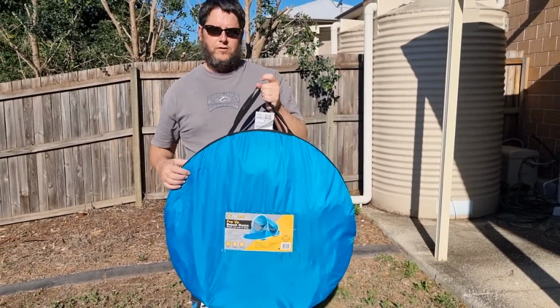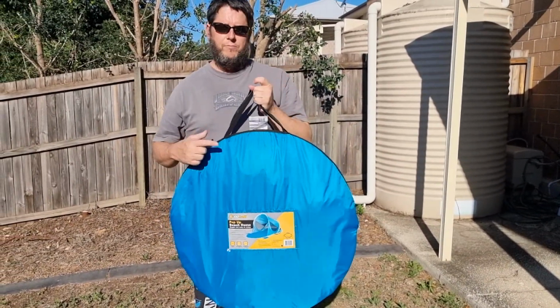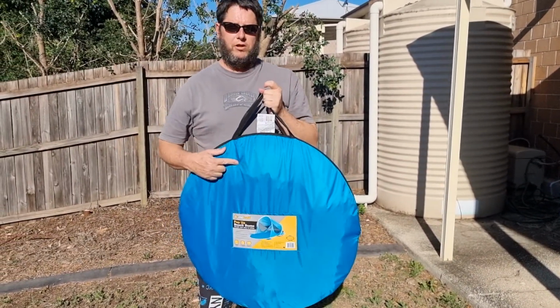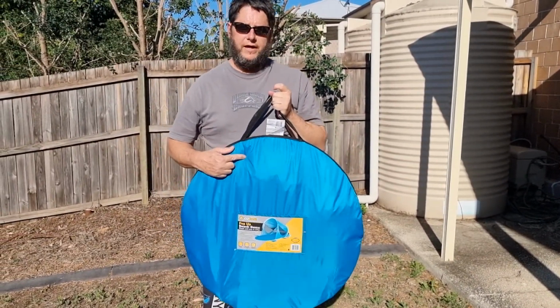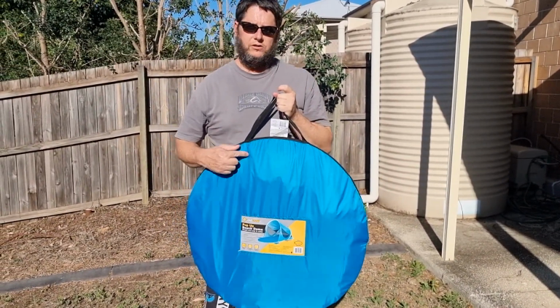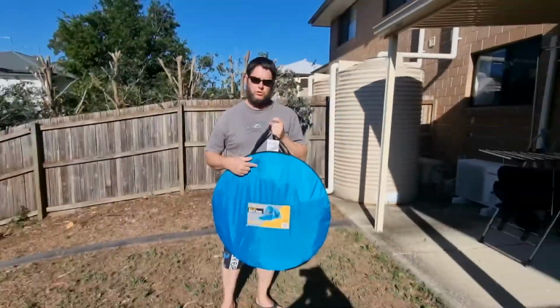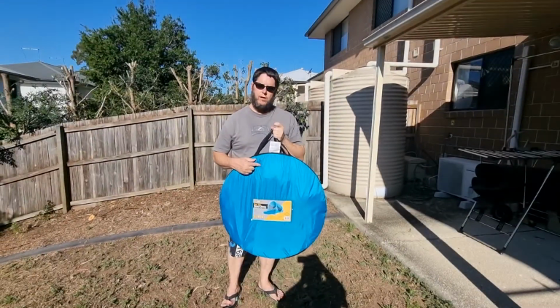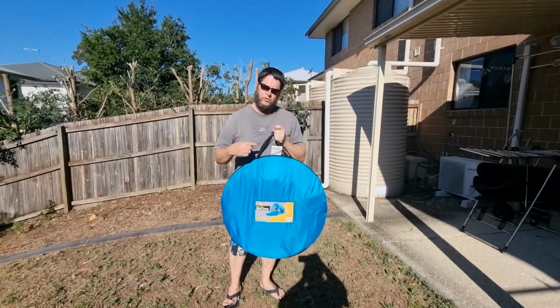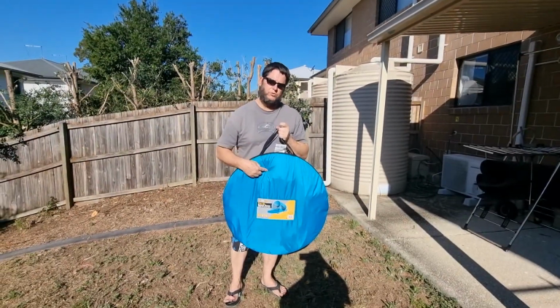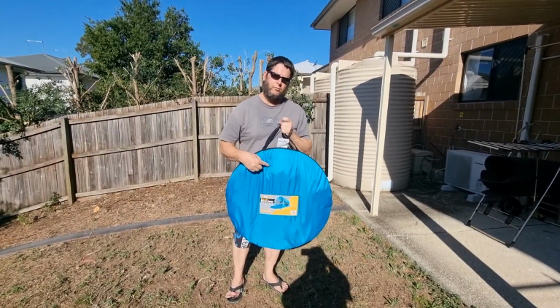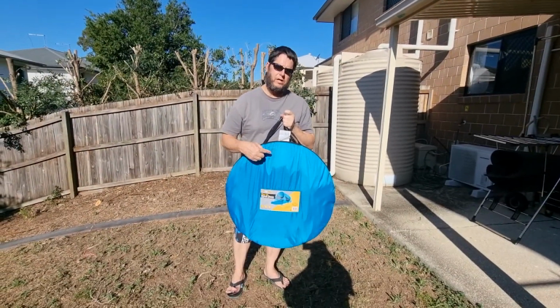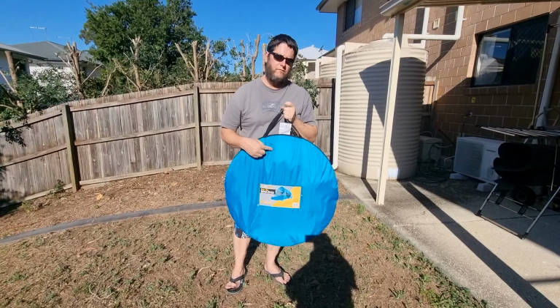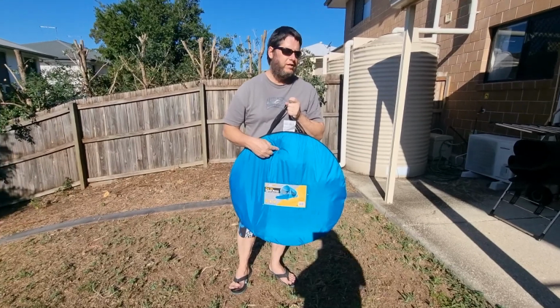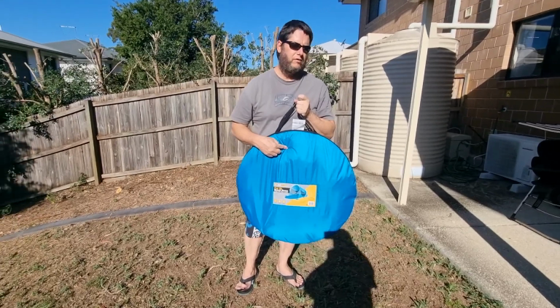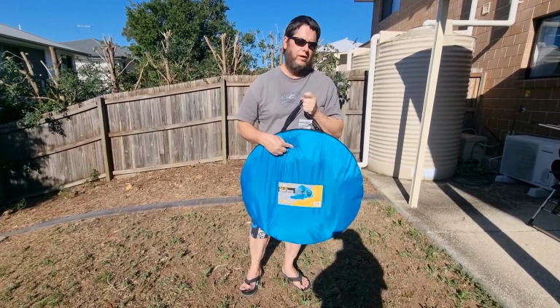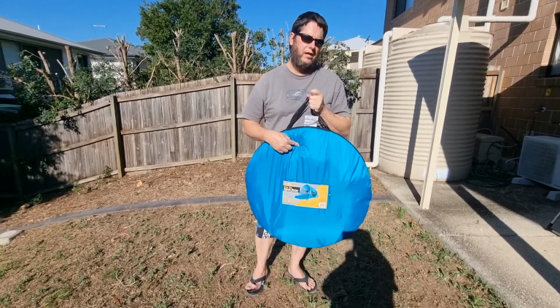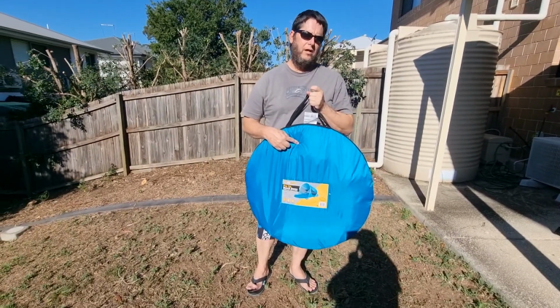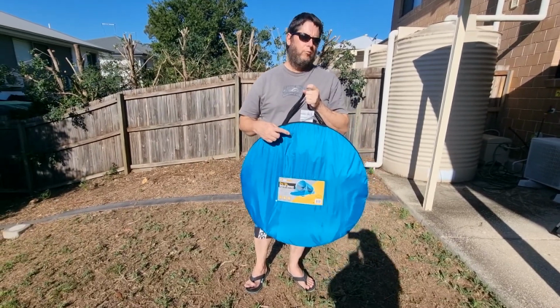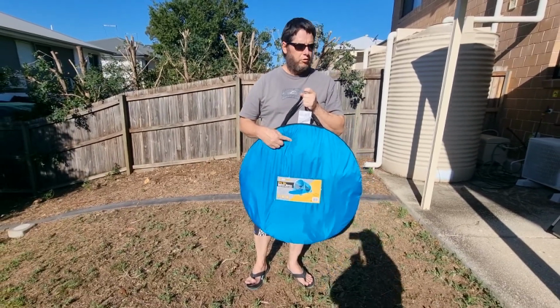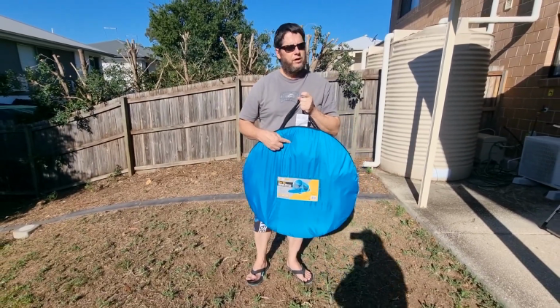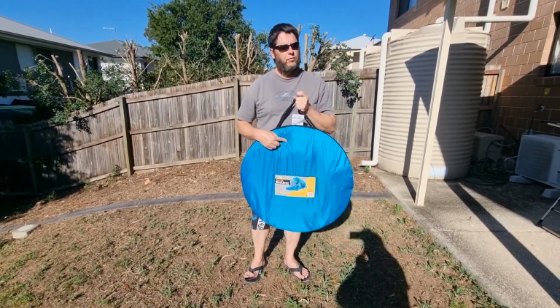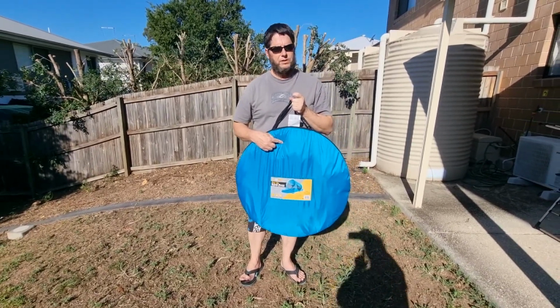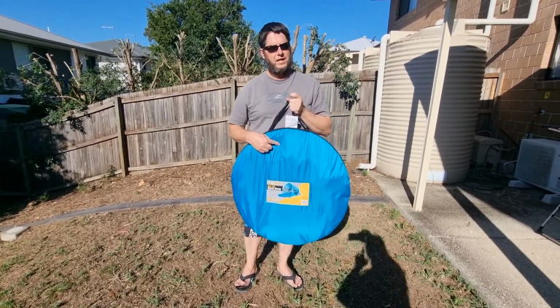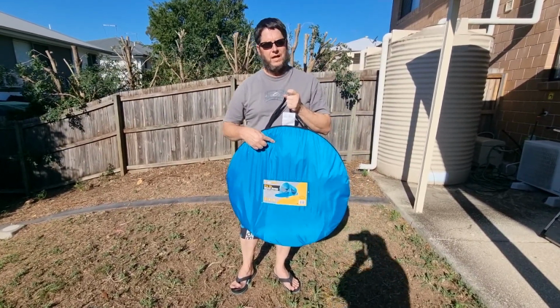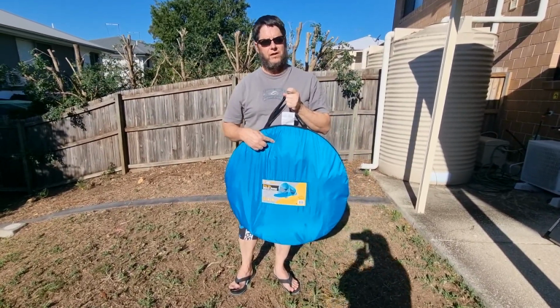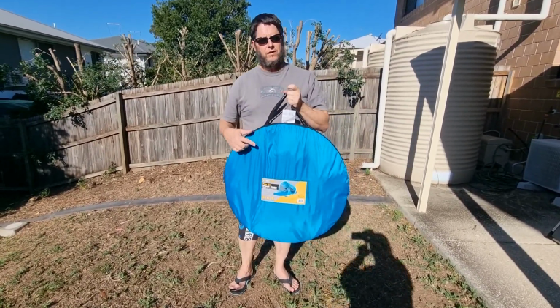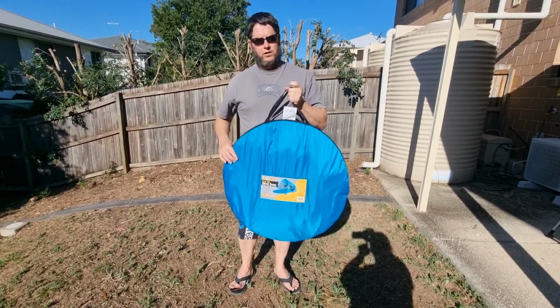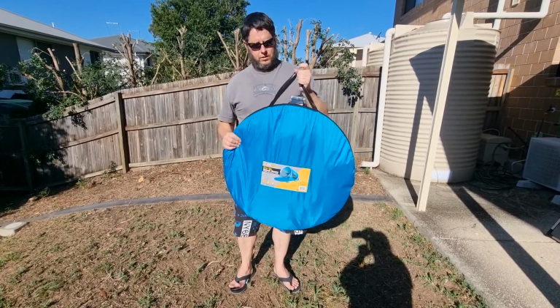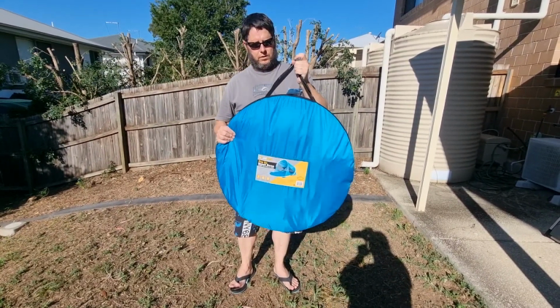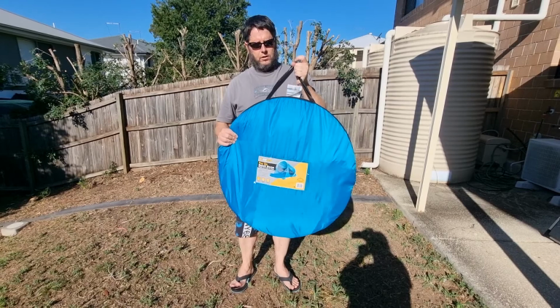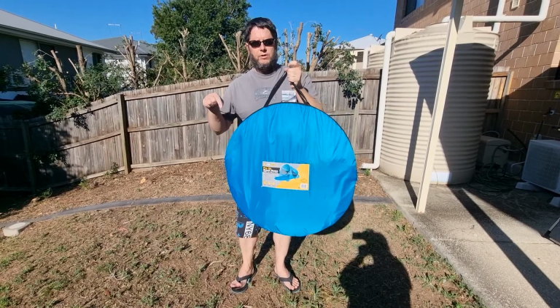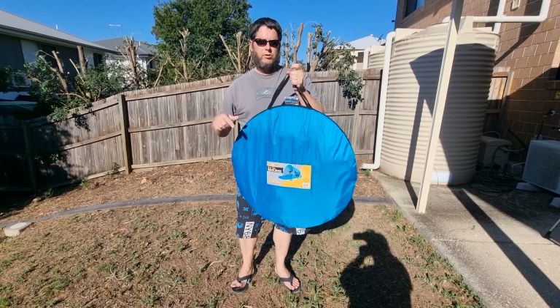Remember to like and subscribe. If you subscribe, it'll be easy to find this video again when you're trying to fold up this tent again. Comment down below.